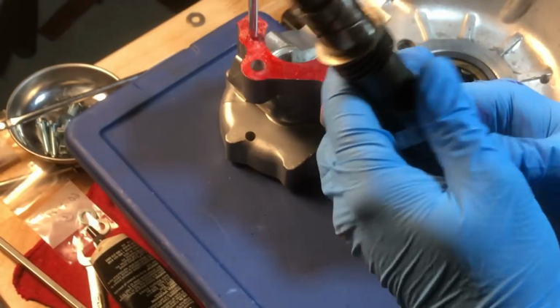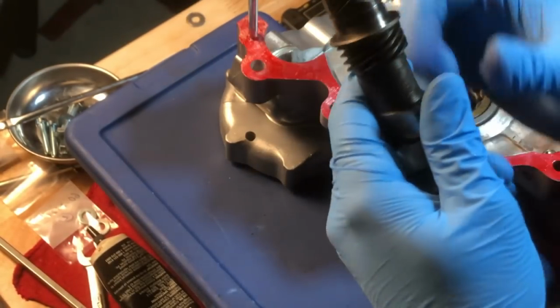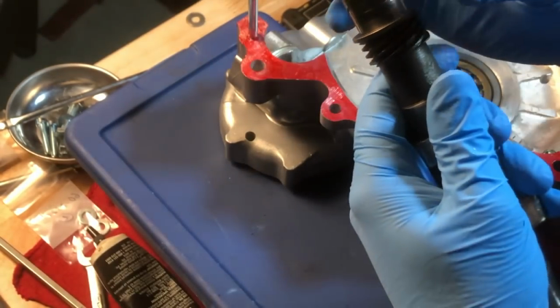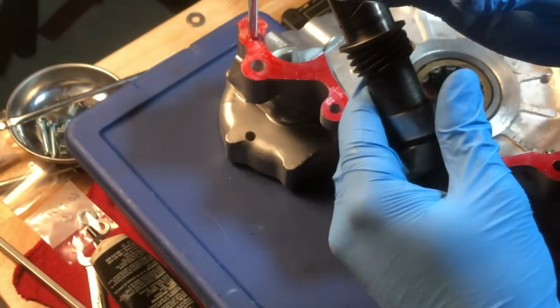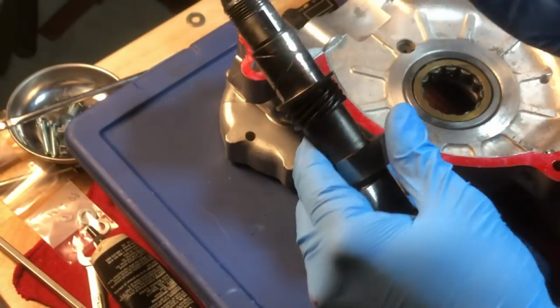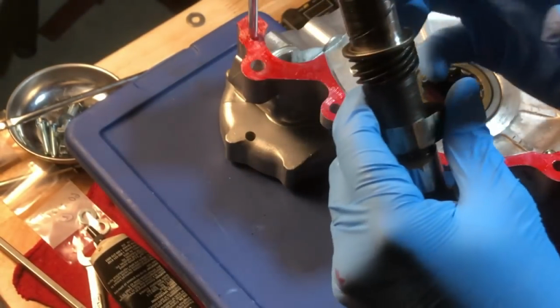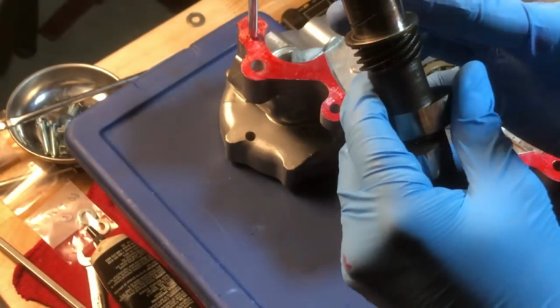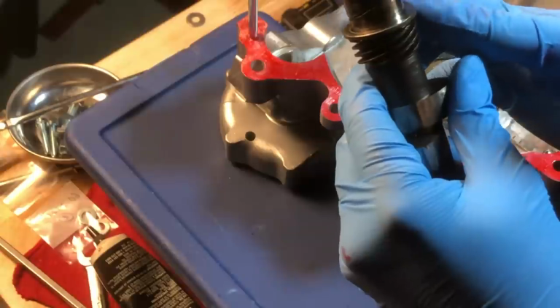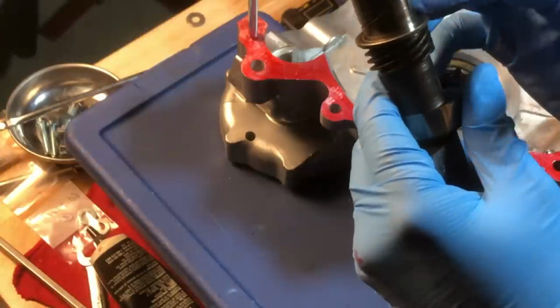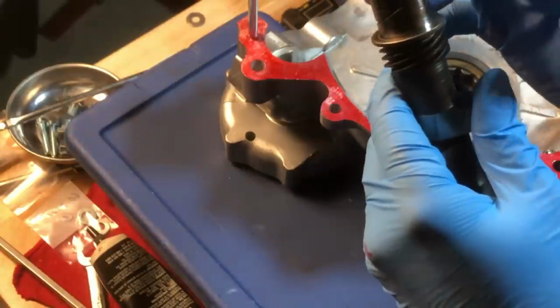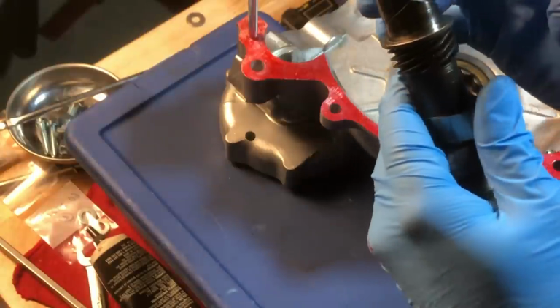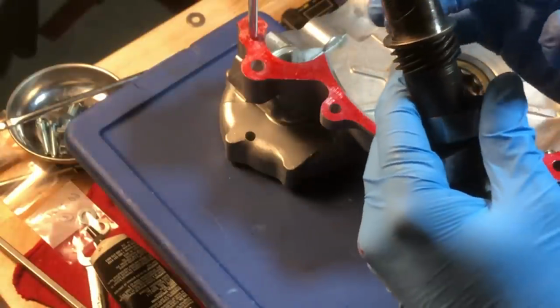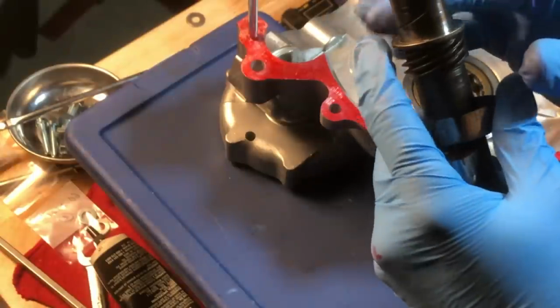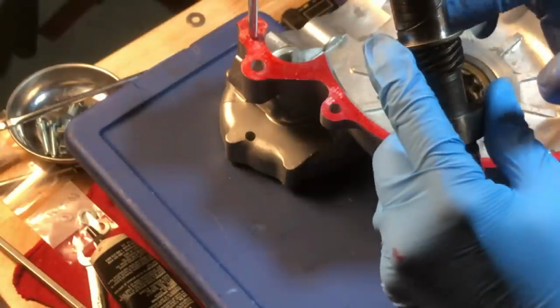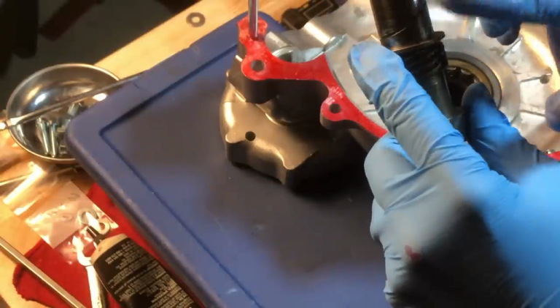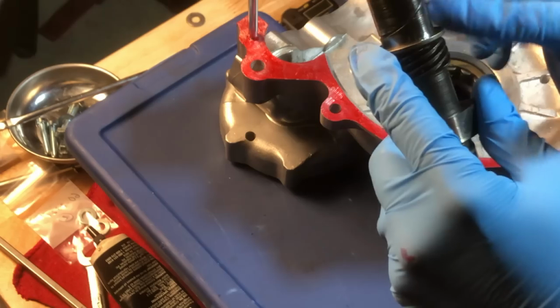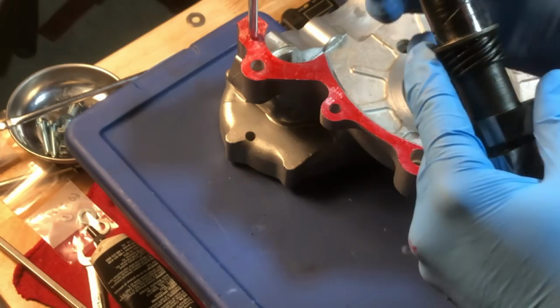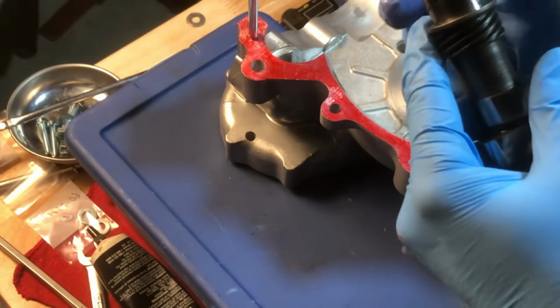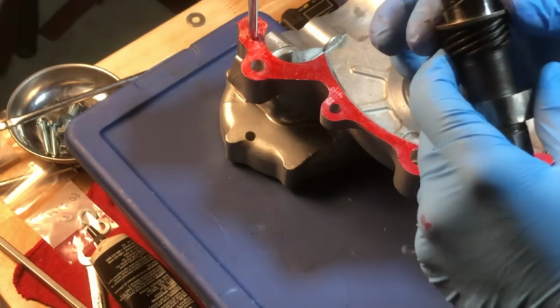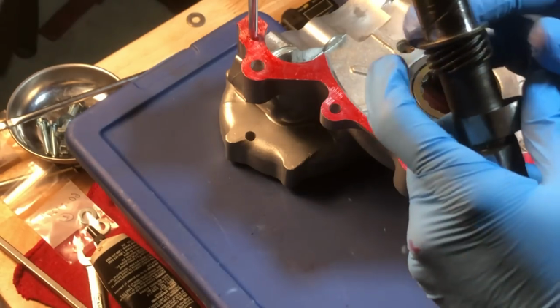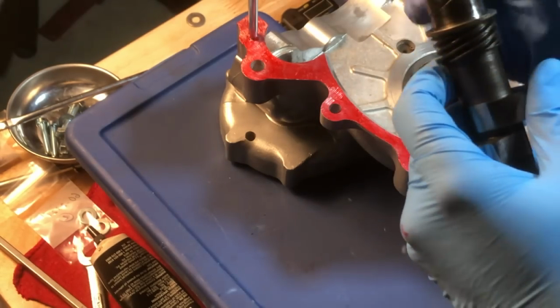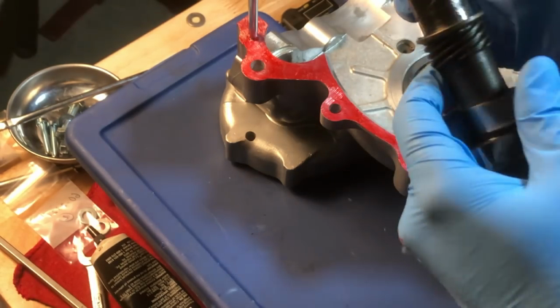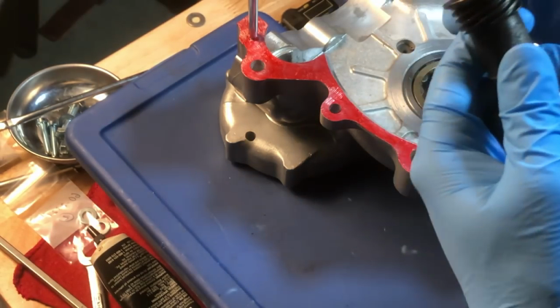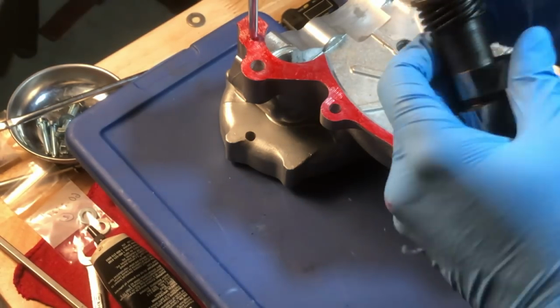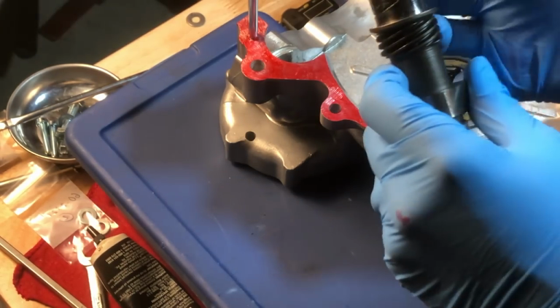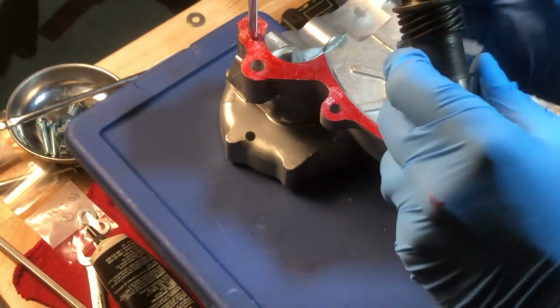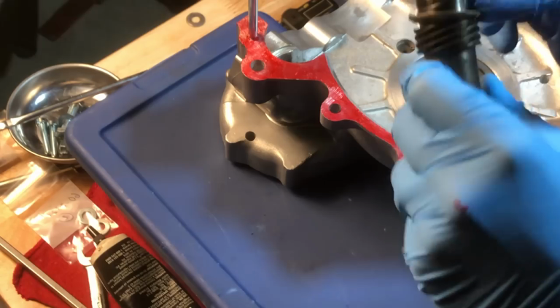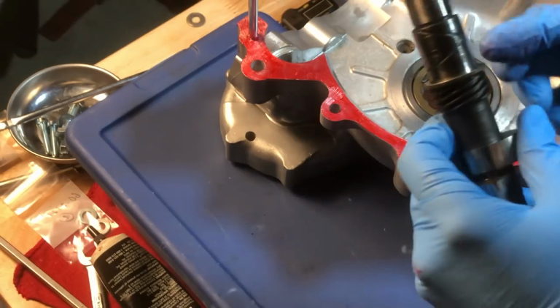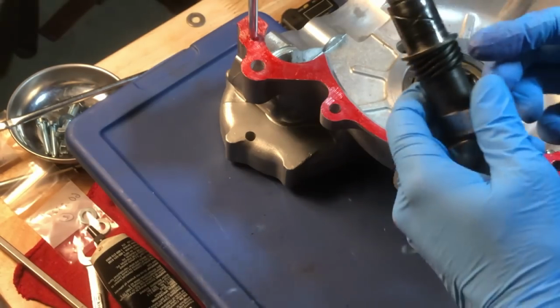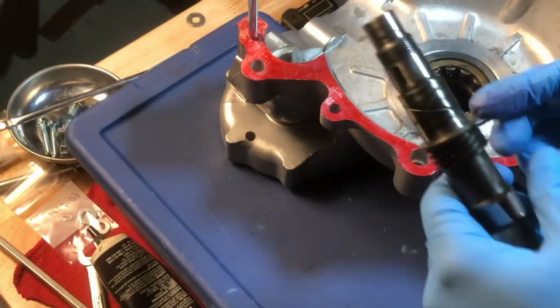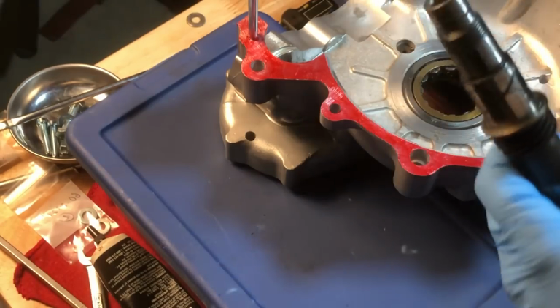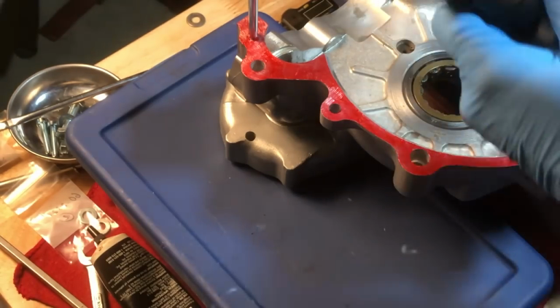When all else fails, just go ahead and read the manual. In that case, it says the flat side of this camshaft washer needs to be against the crankcase. So I'll go ahead and make that update - just a minor little thing.